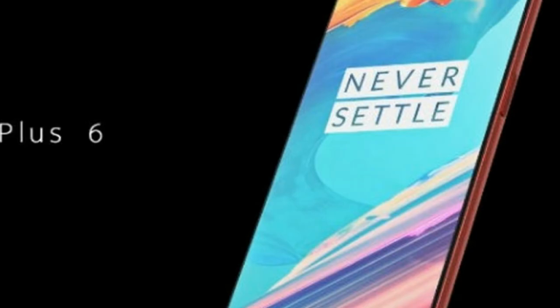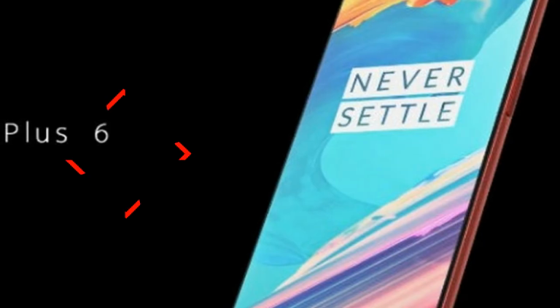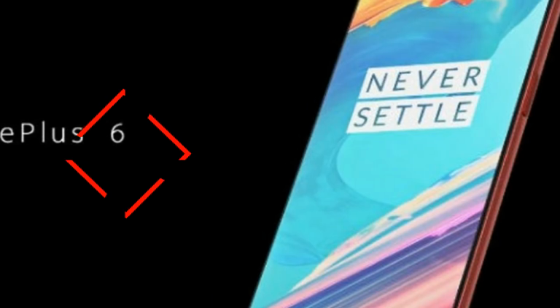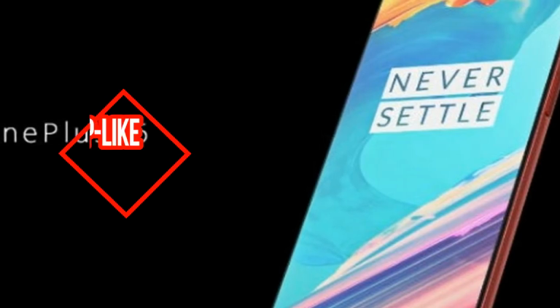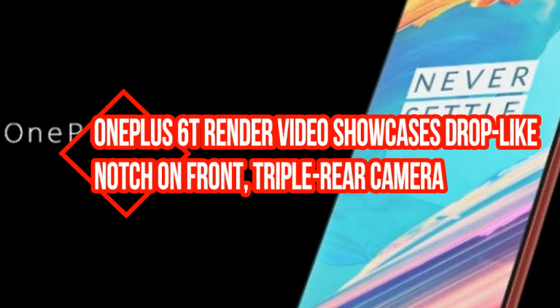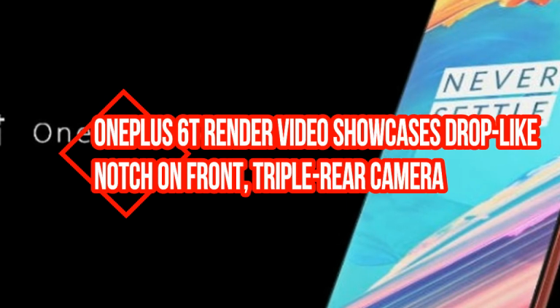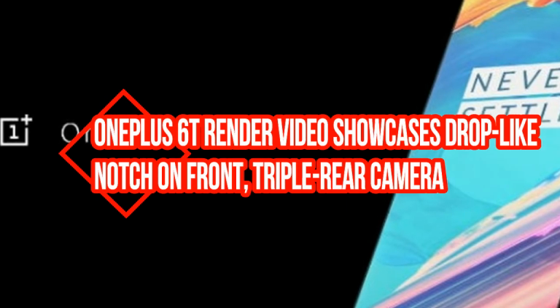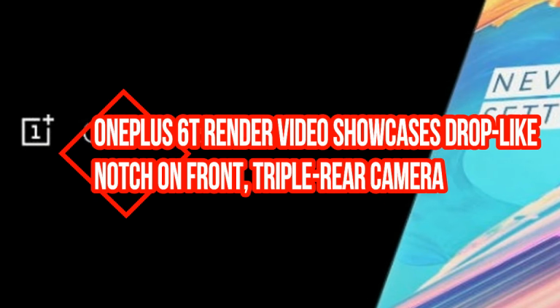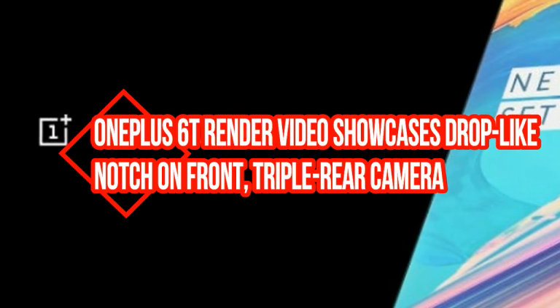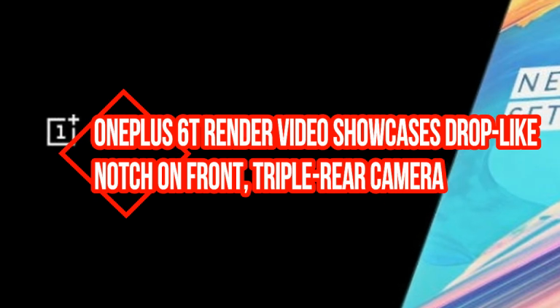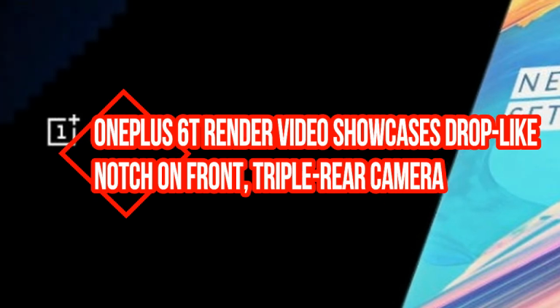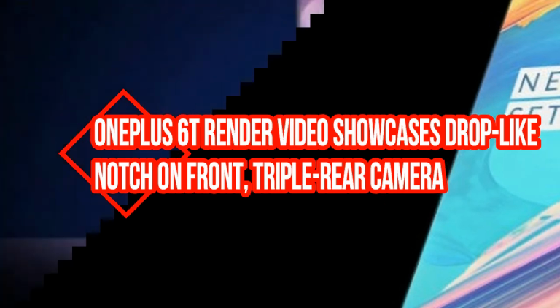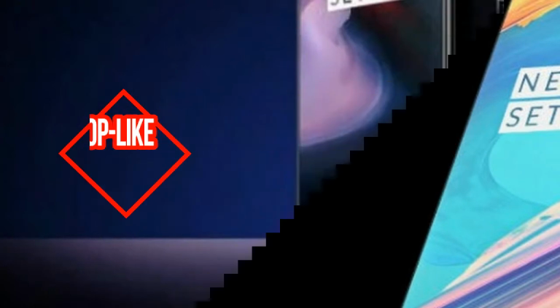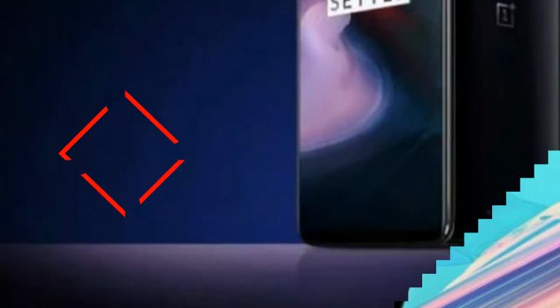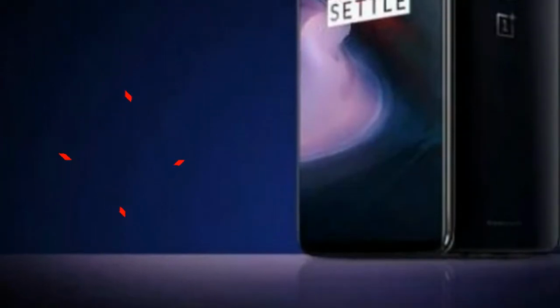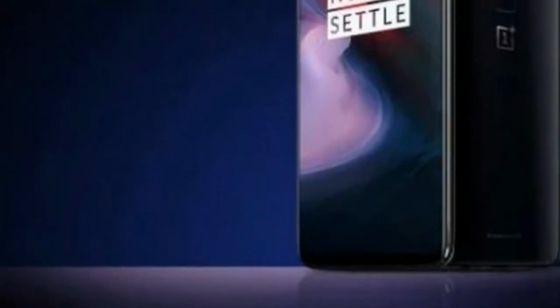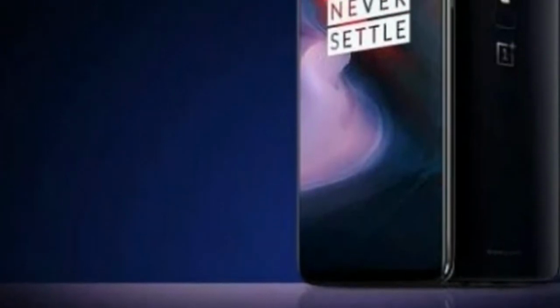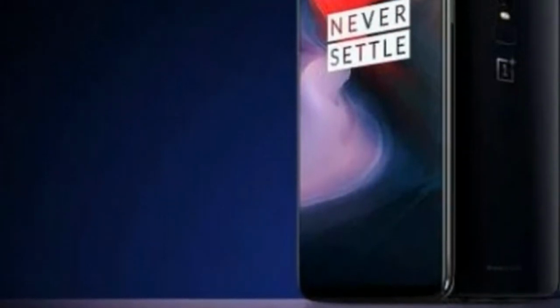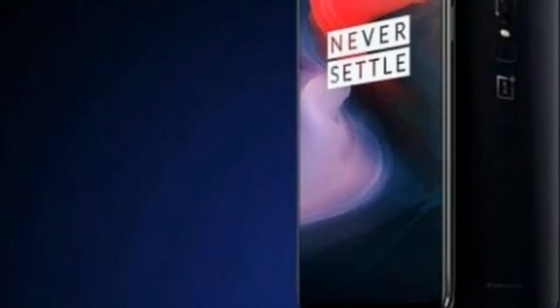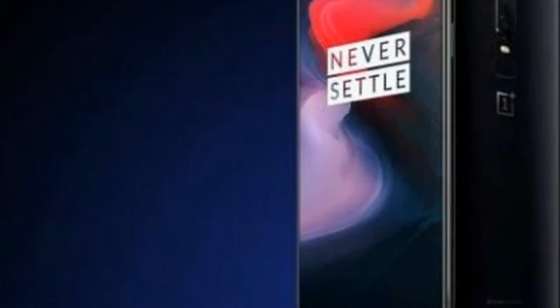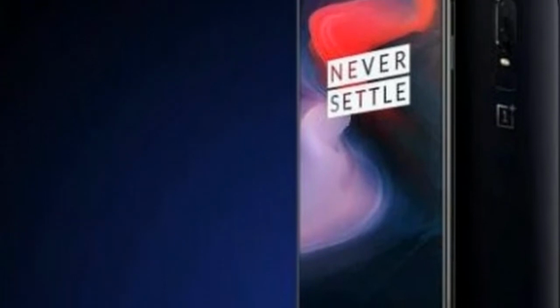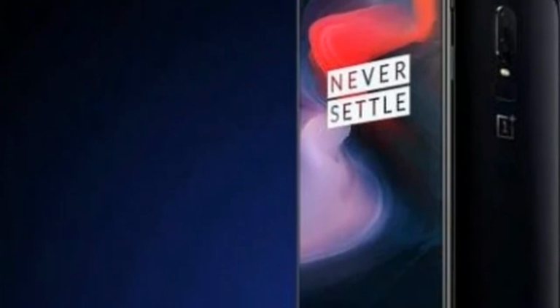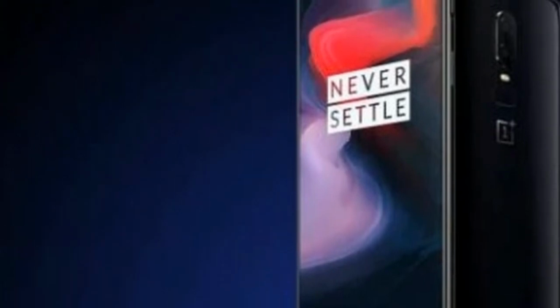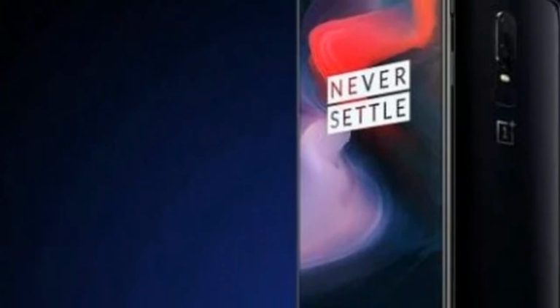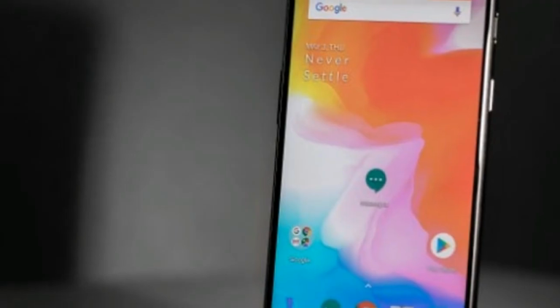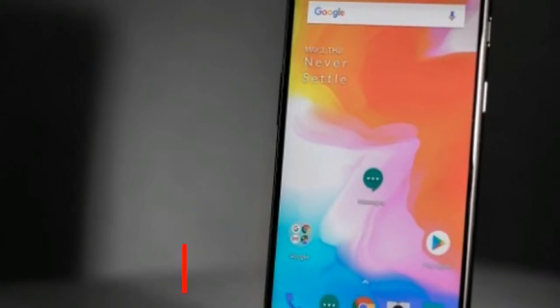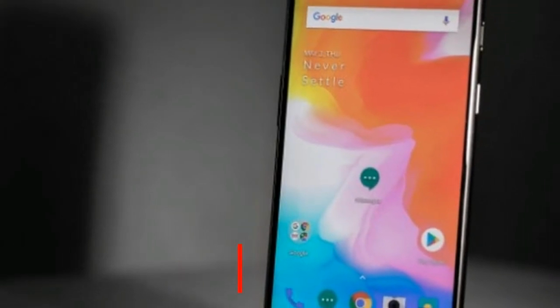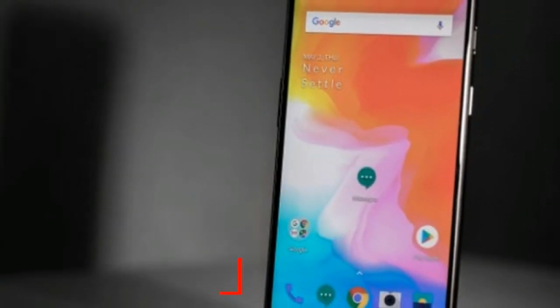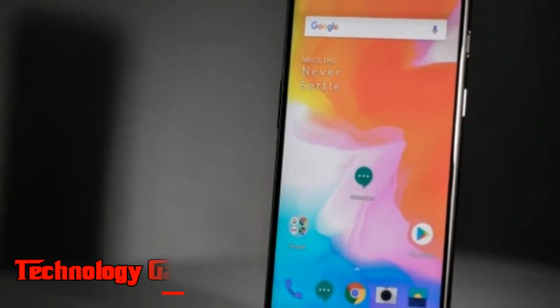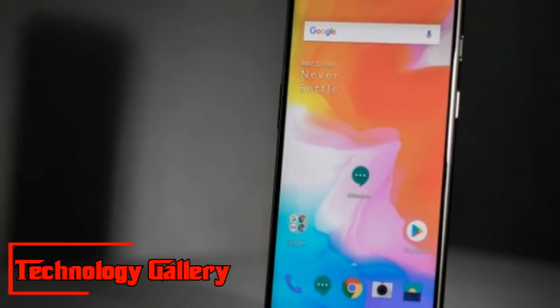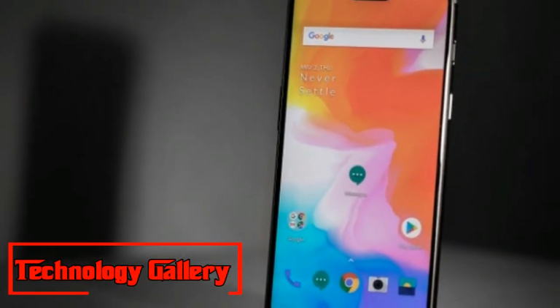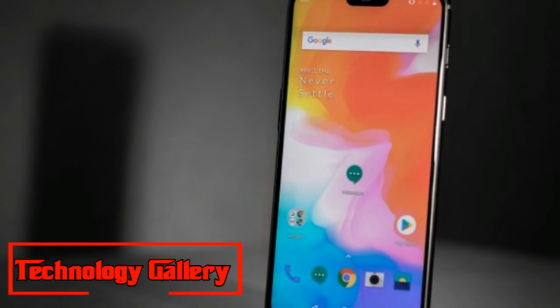OnePlus 6T render video showcases a drop-like notch on the front and a triple rear camera. The OnePlus 6T will sport a glass back similar to the OnePlus 6, with a triple camera setup in a vertical orientation on the back.